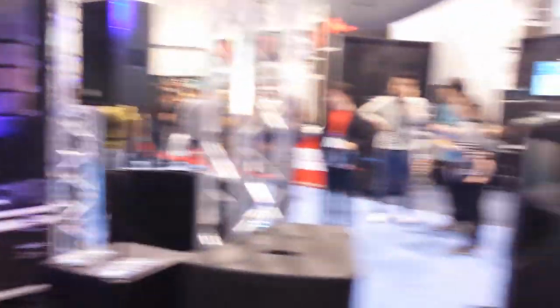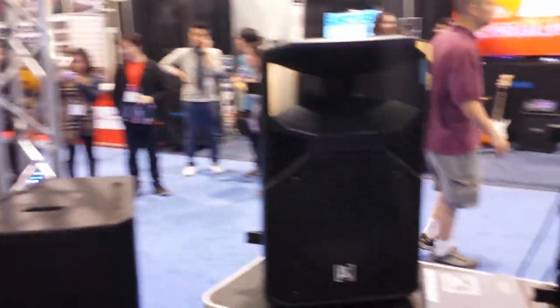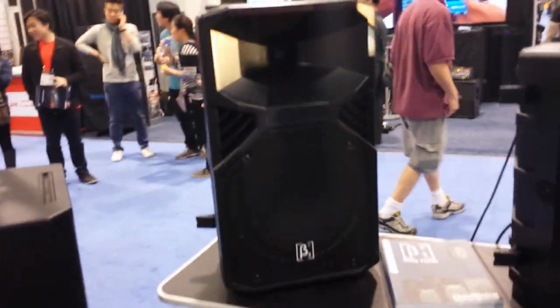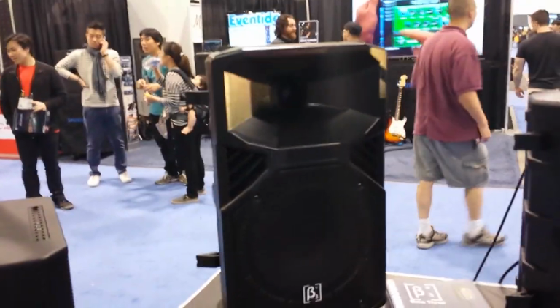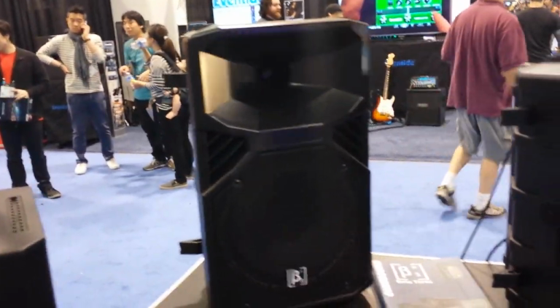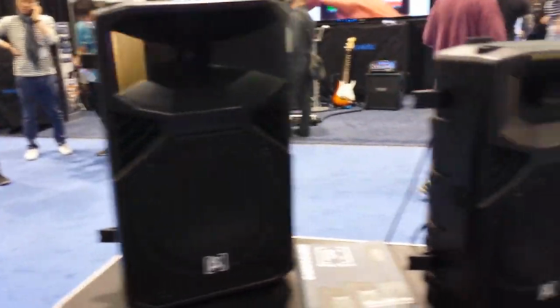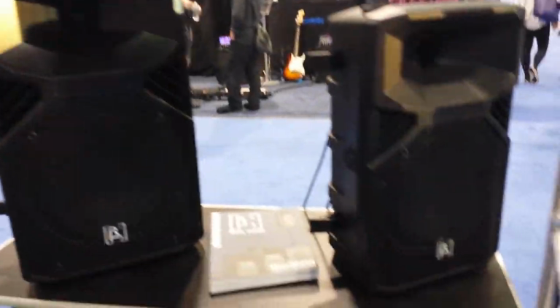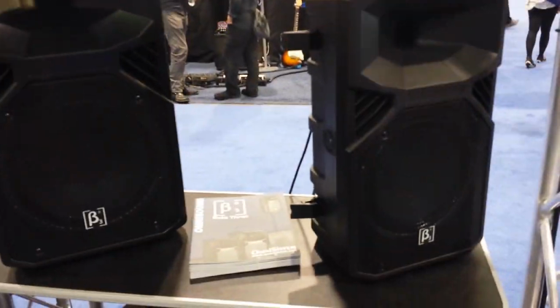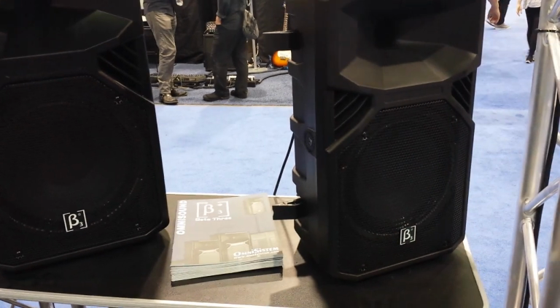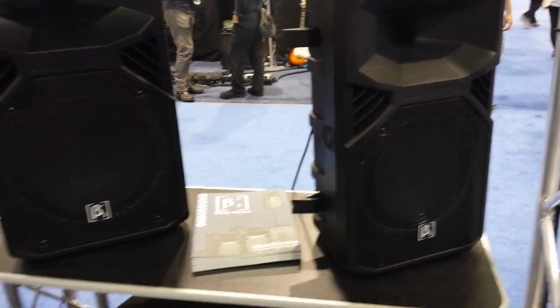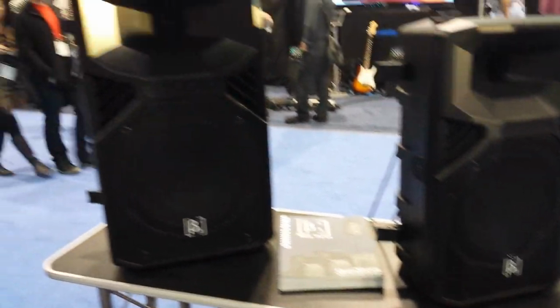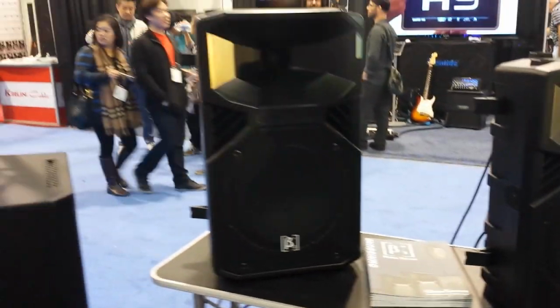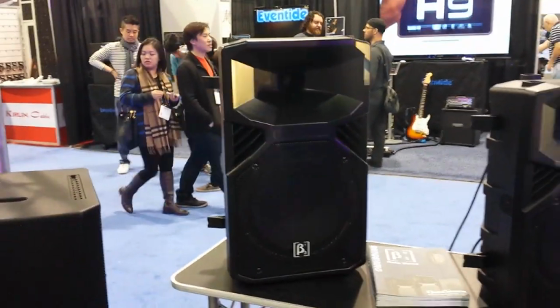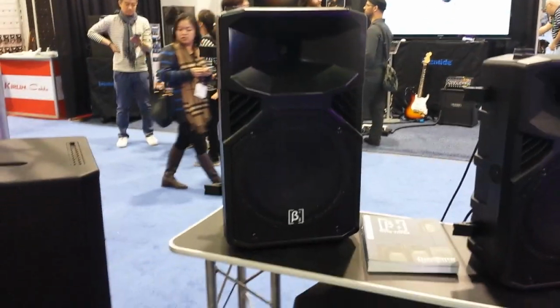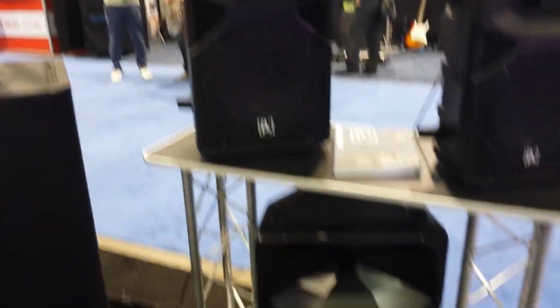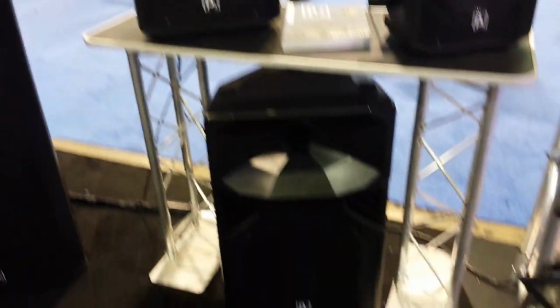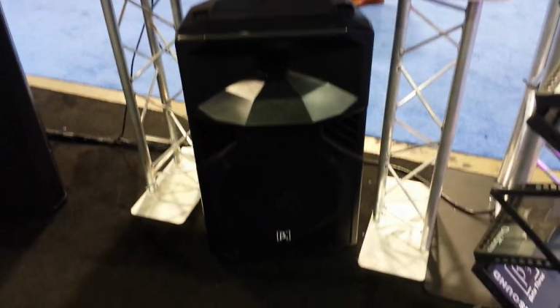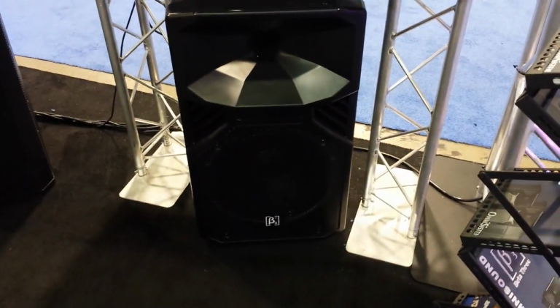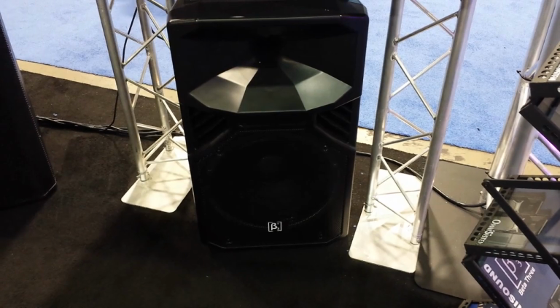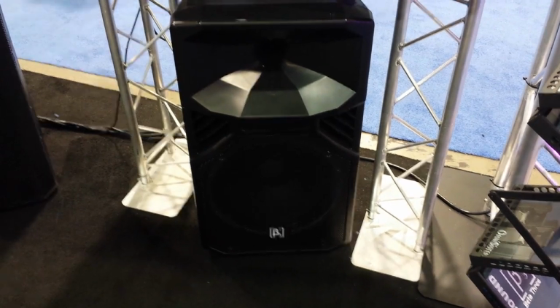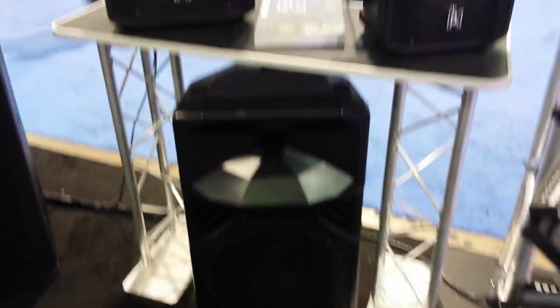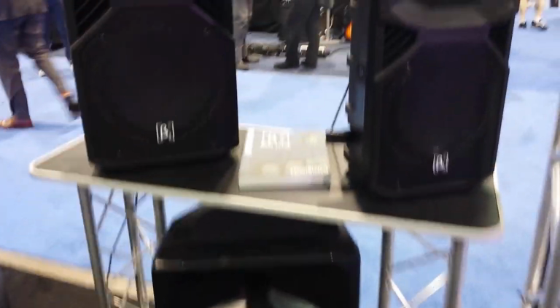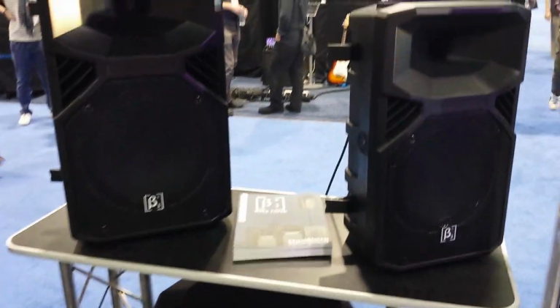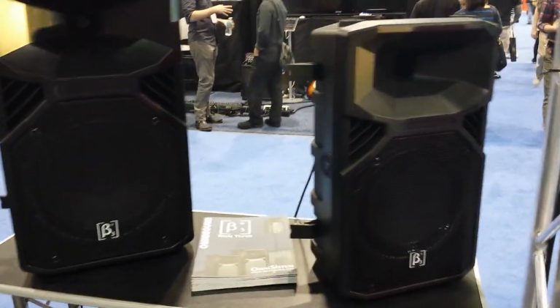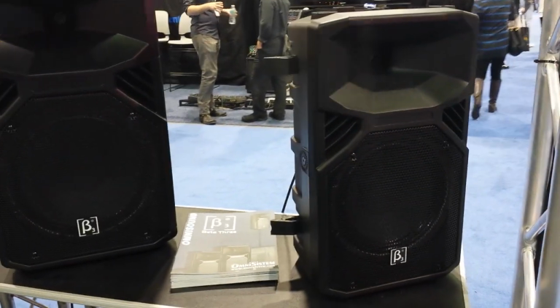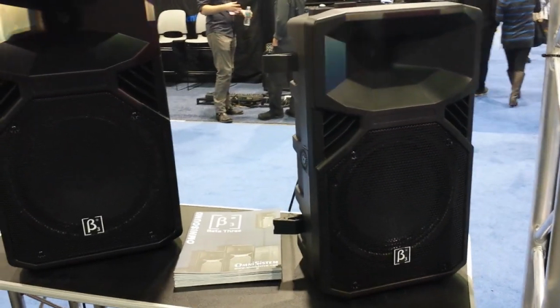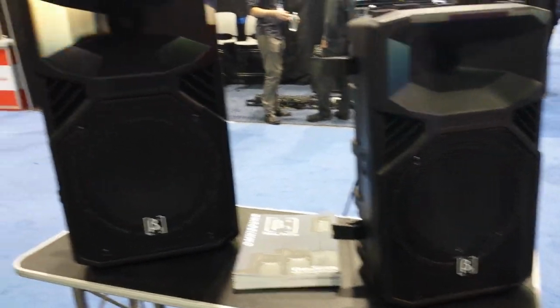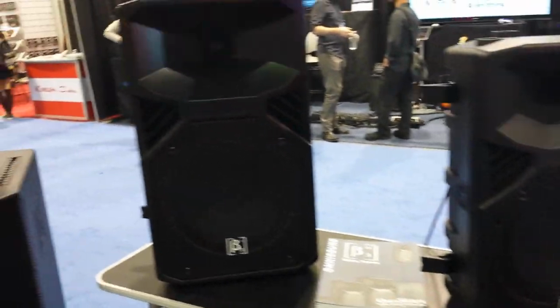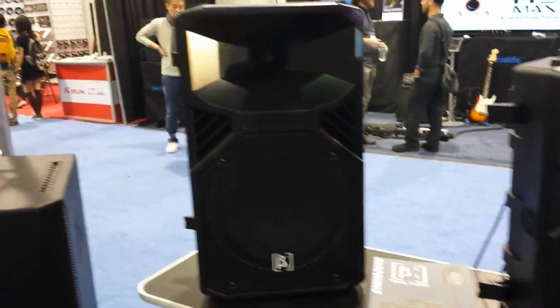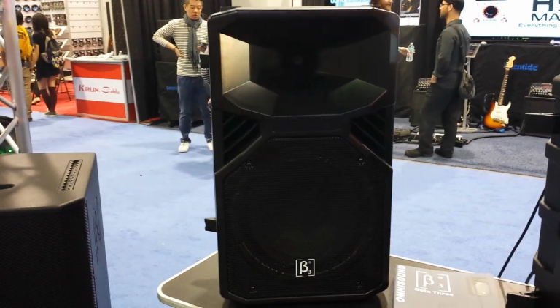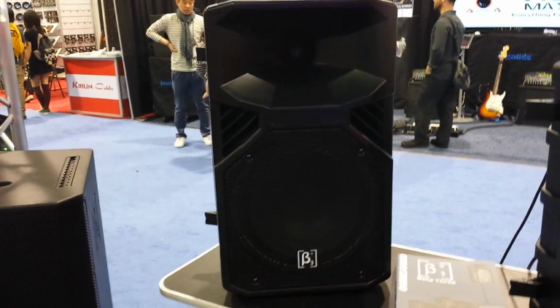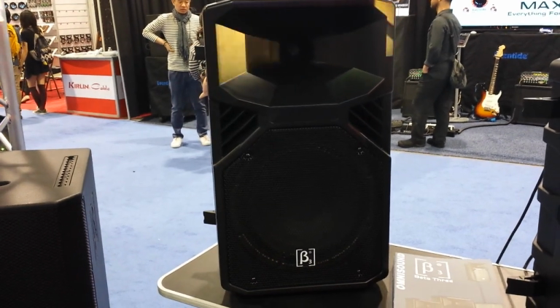But this is what I wanted to show you — a new line right here of speakers: a 10, a 12, and a 15. These are built to take a beating, take the punishment. The everyday workhorse, that's what these are.